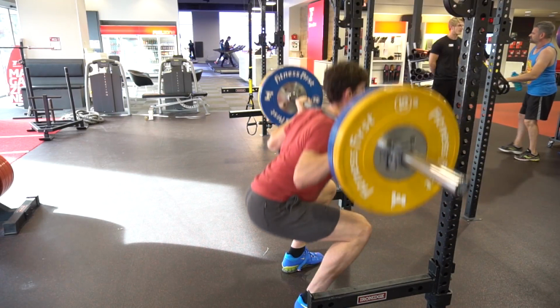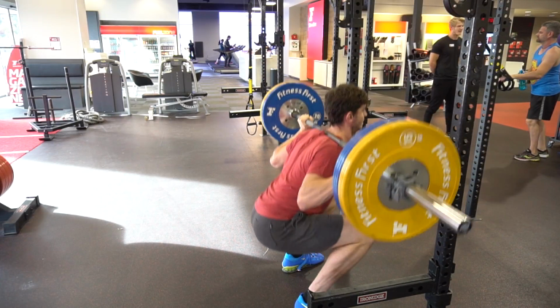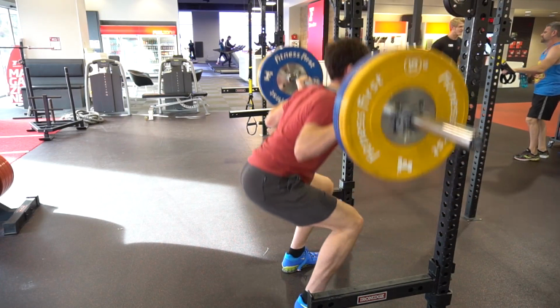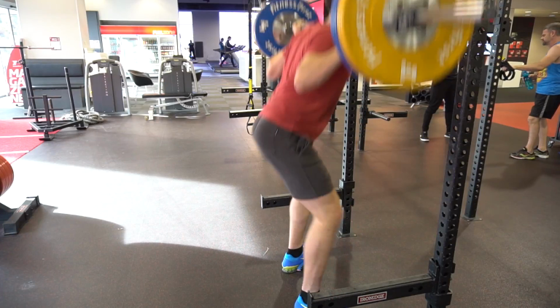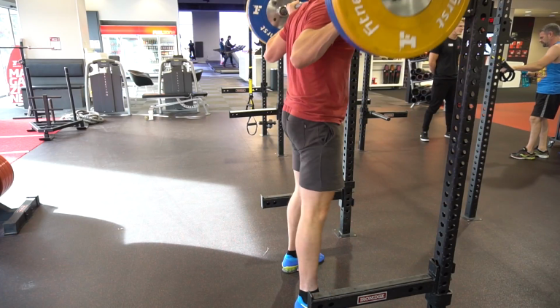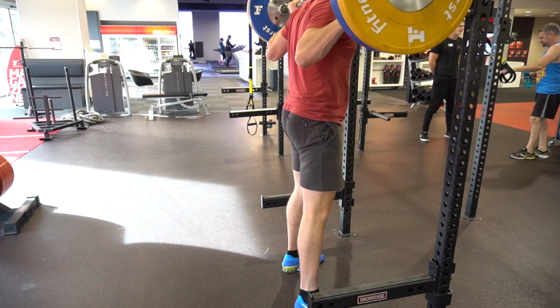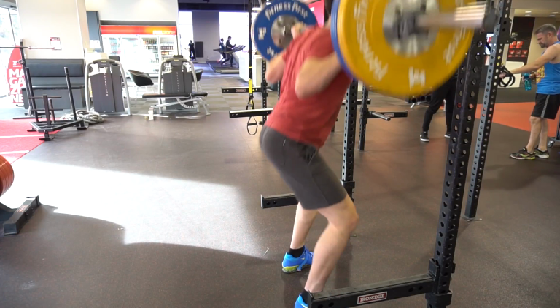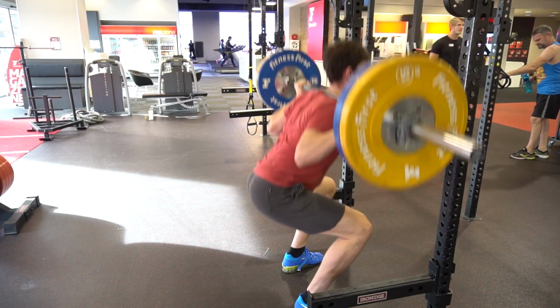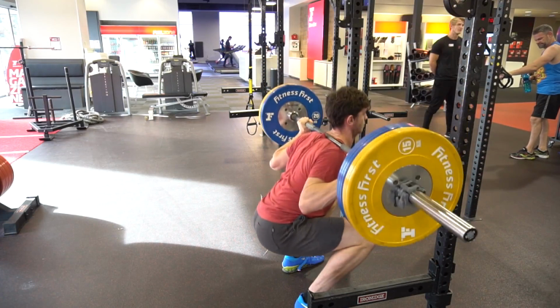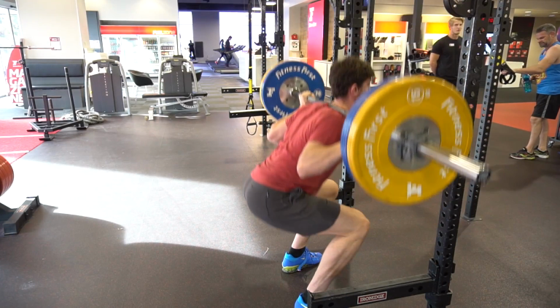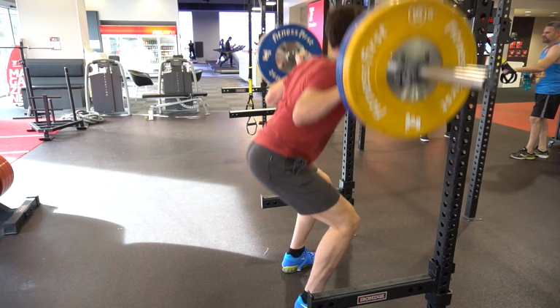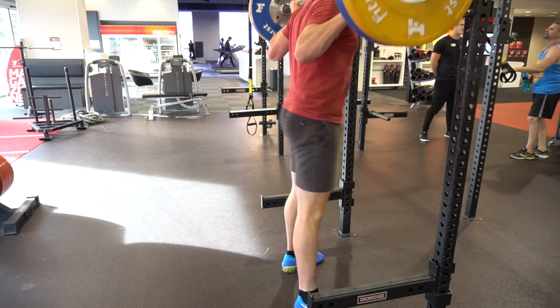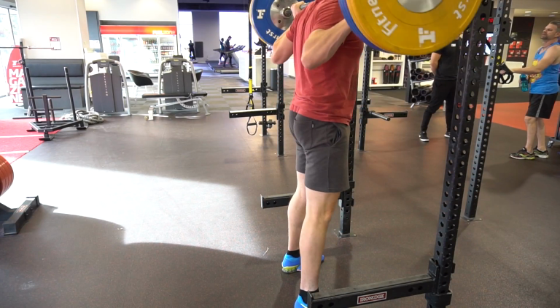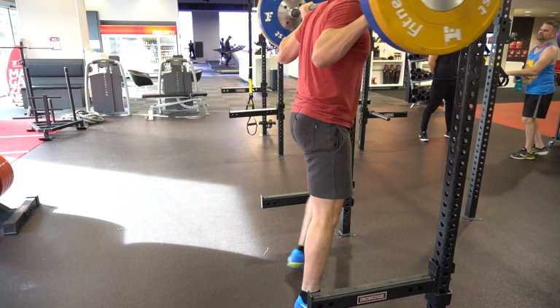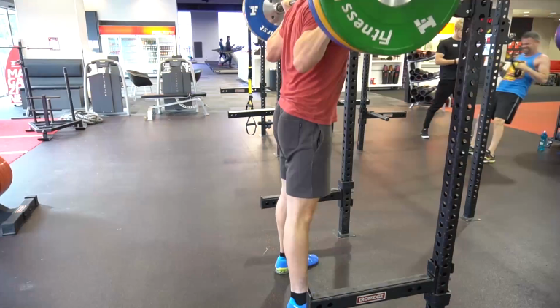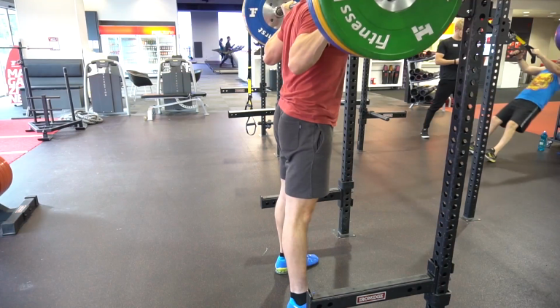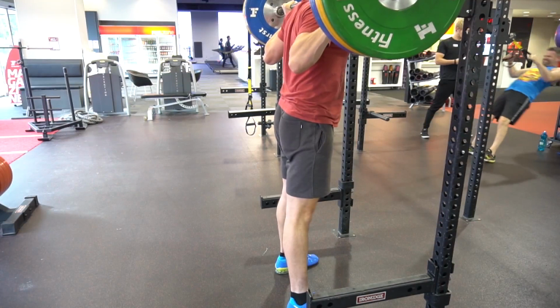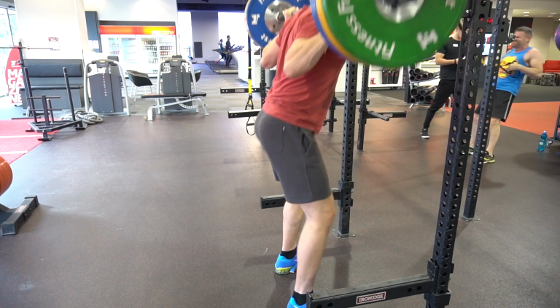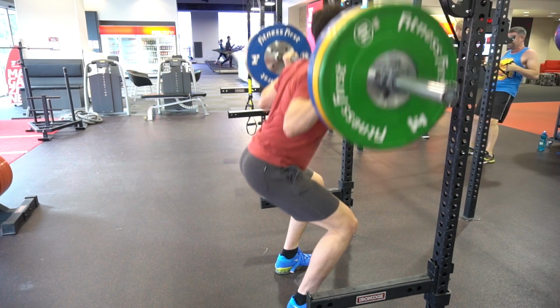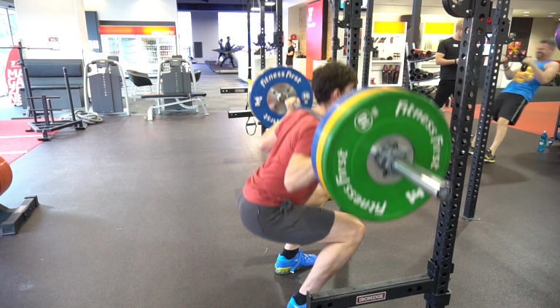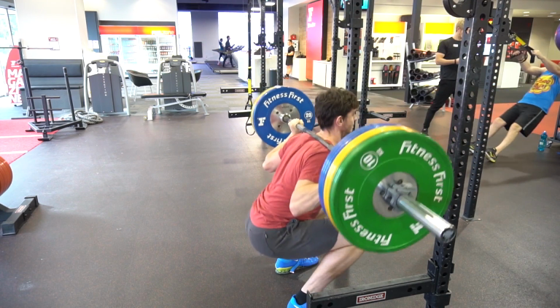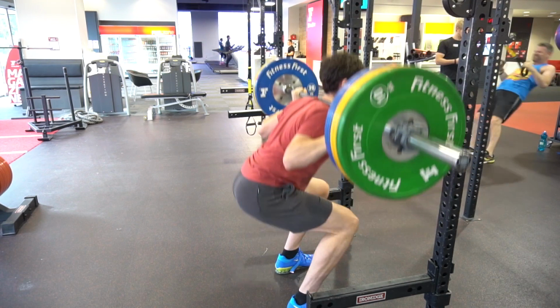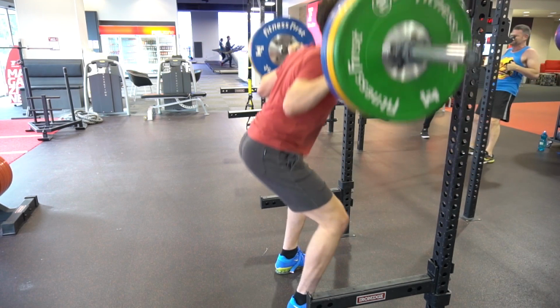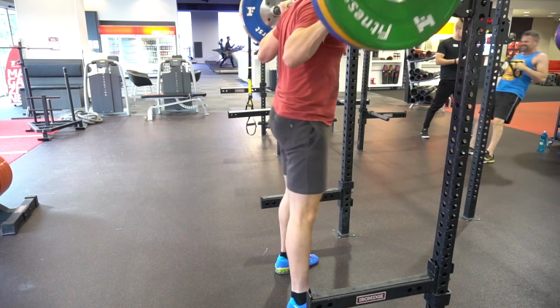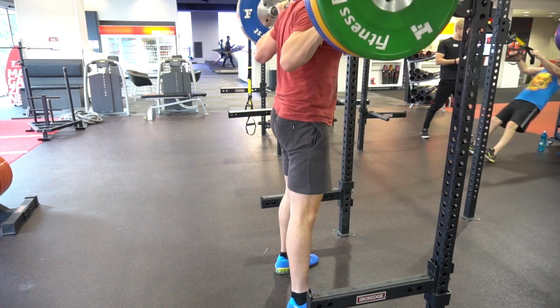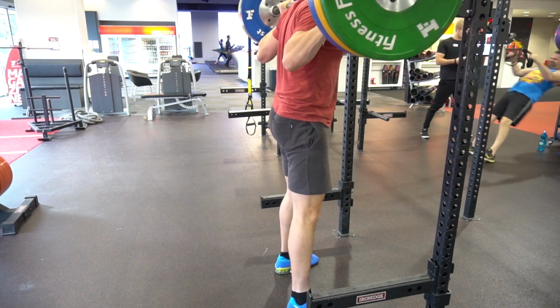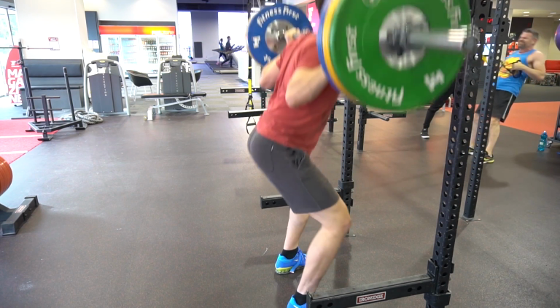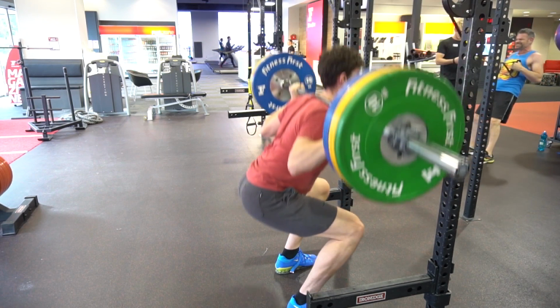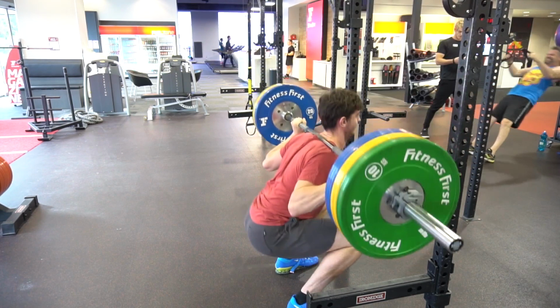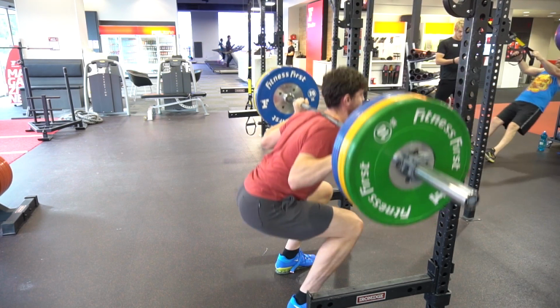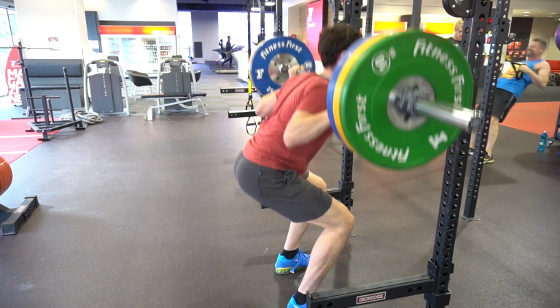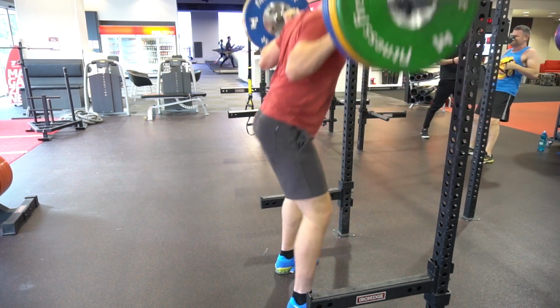As you can see, the blue shoes down there — the Nike Romelios, I think that's how you say it. Anyway, they're a heel — the heel is elevated.